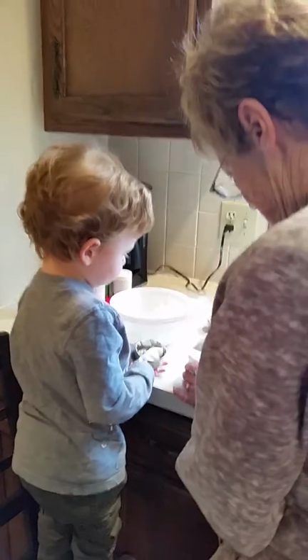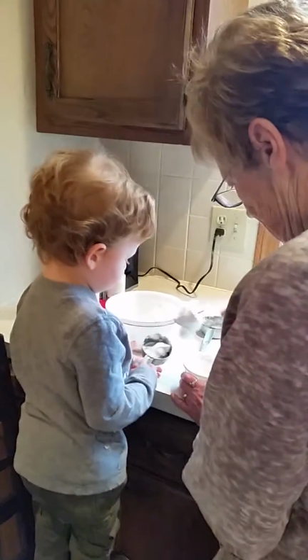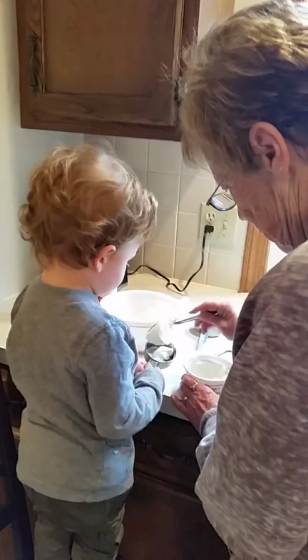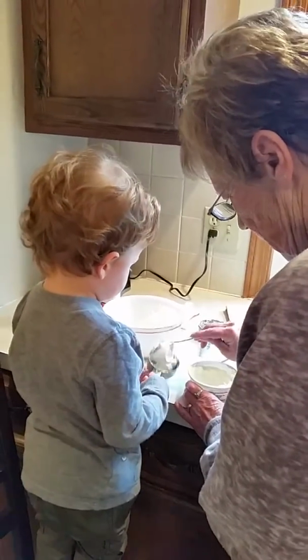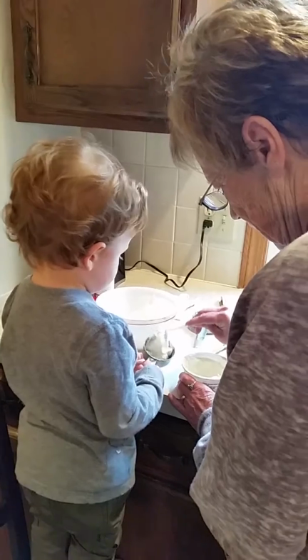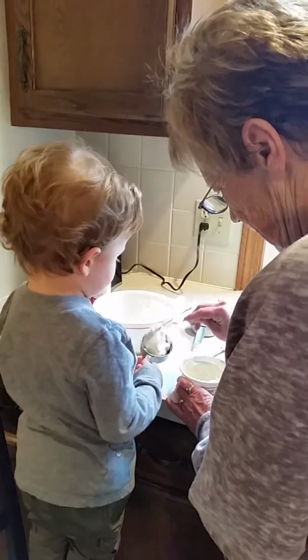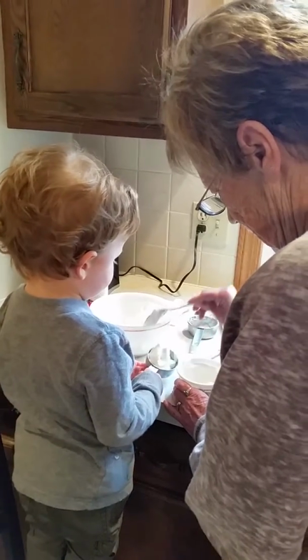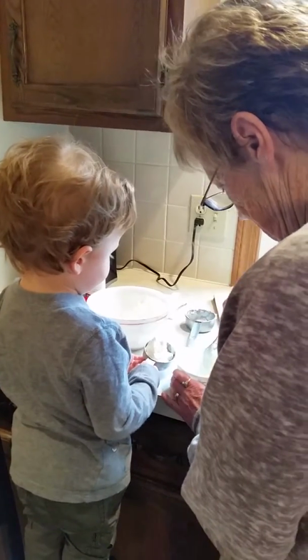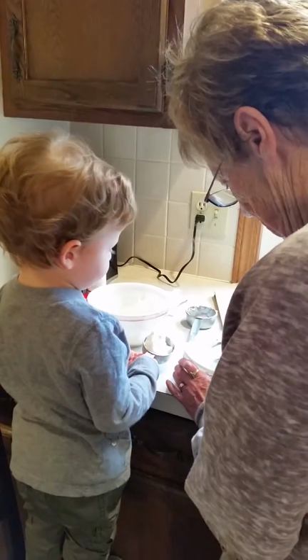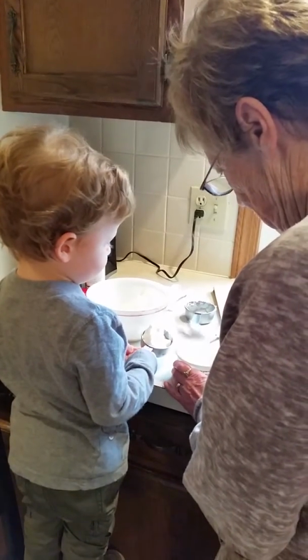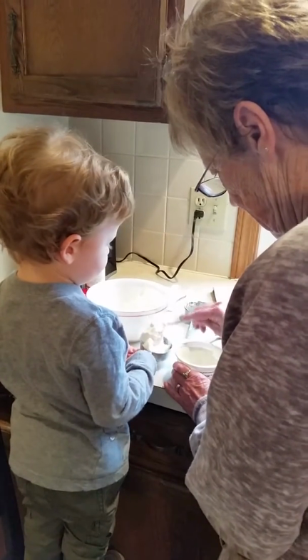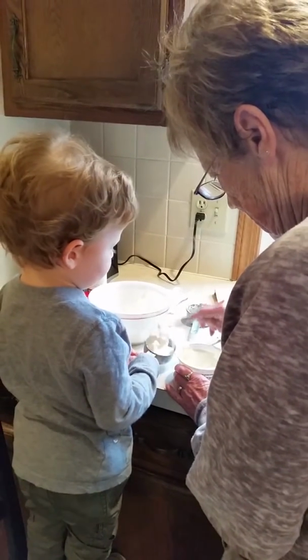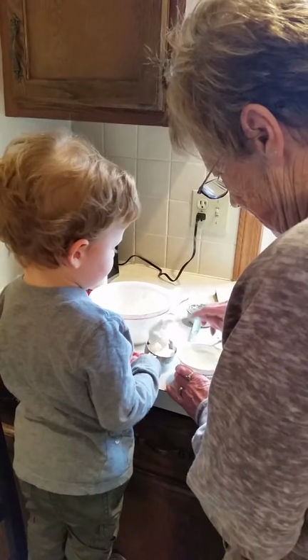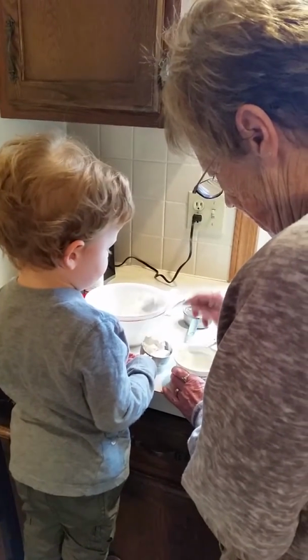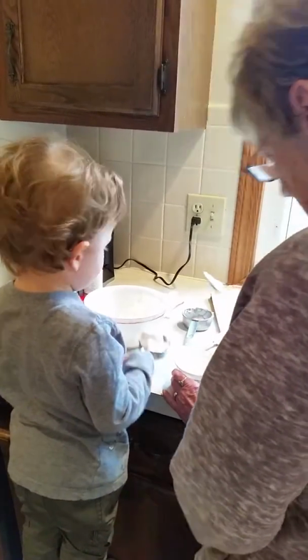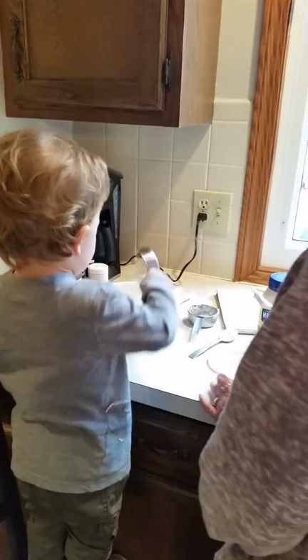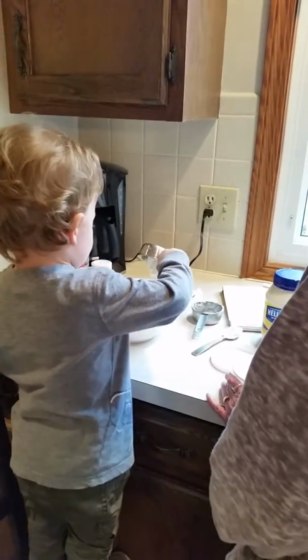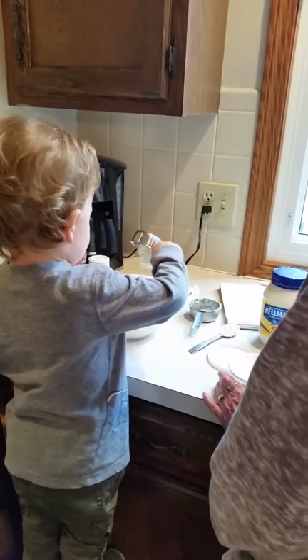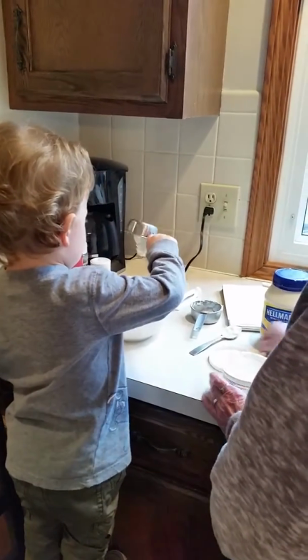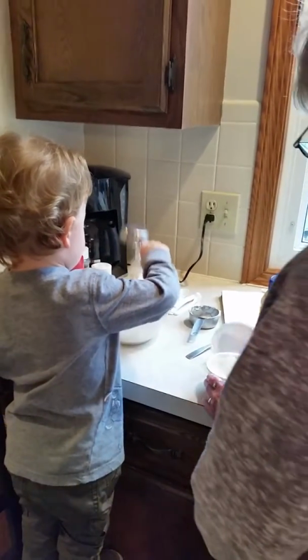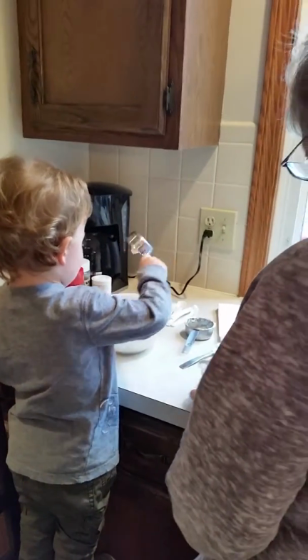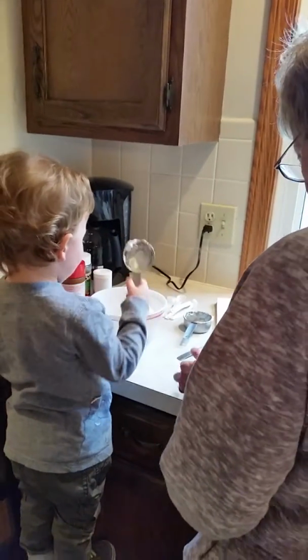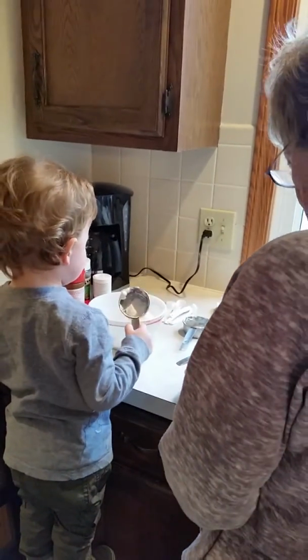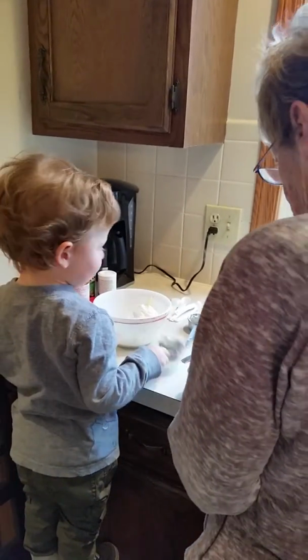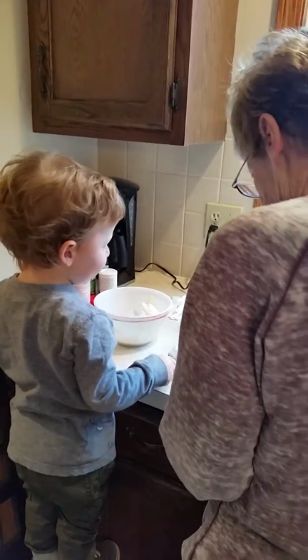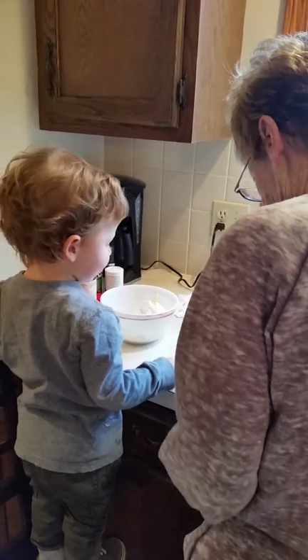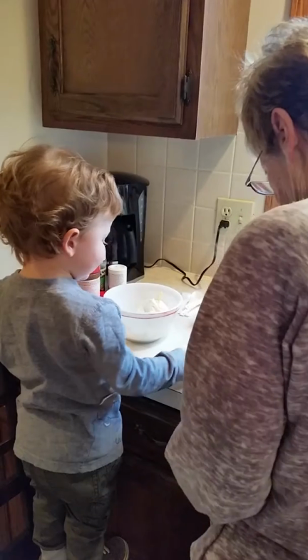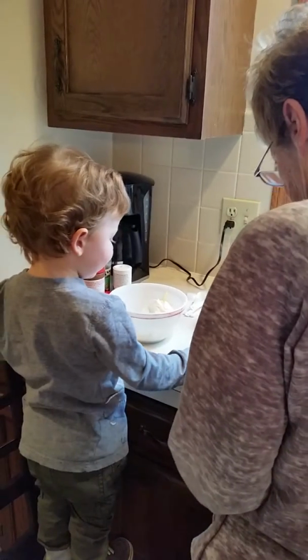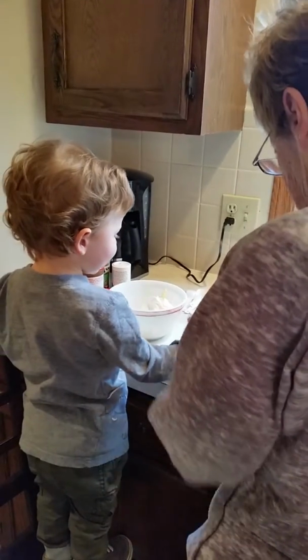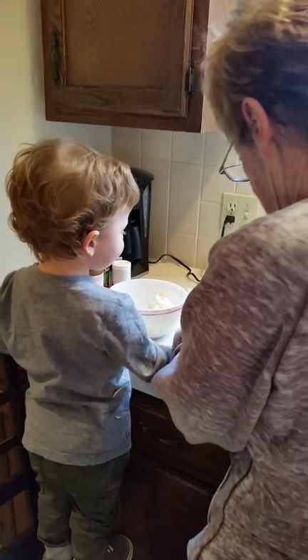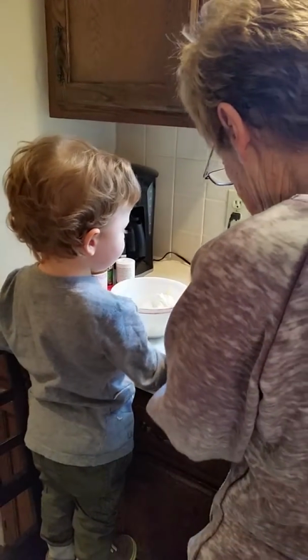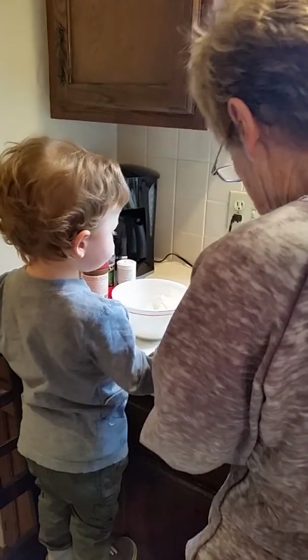Oh, that's a big scoop. Oh, a little bit more. Okay, dump it in. That came out easier. It did. Let's clean this up.